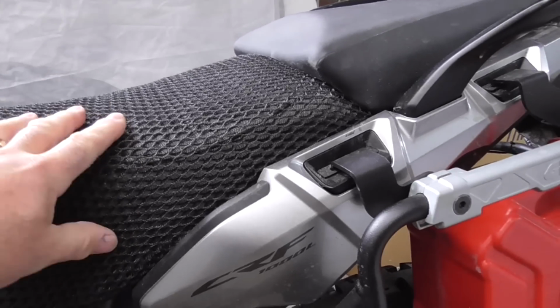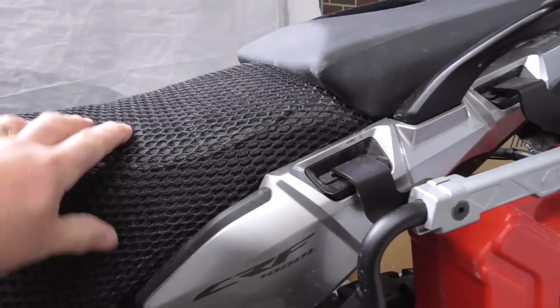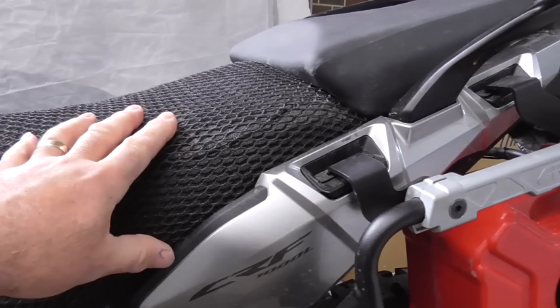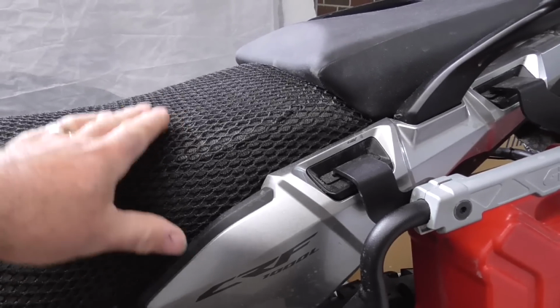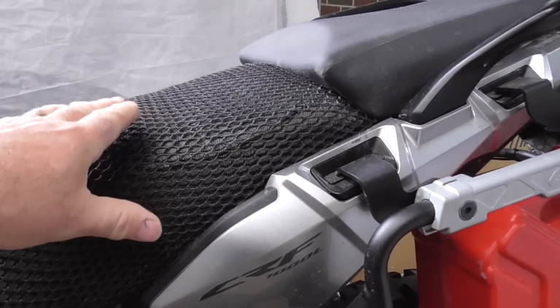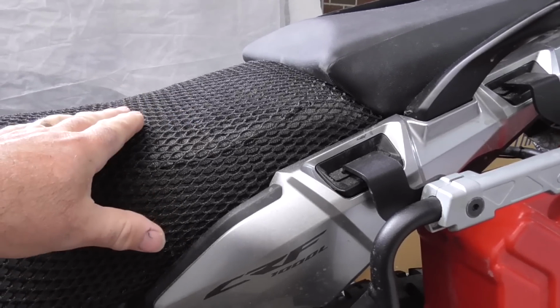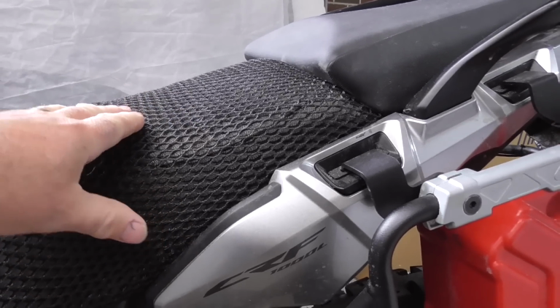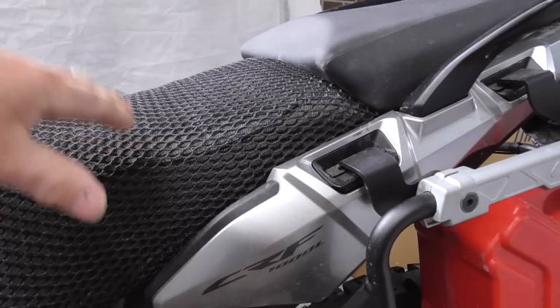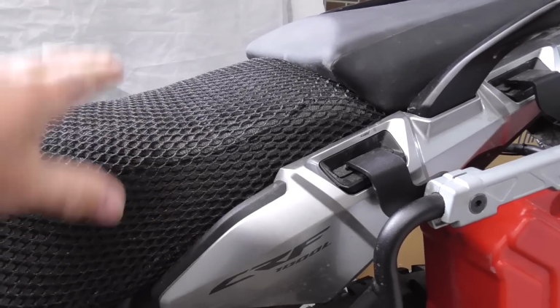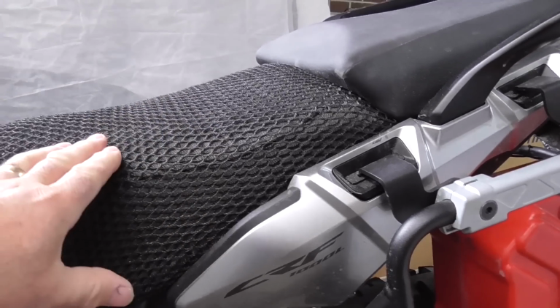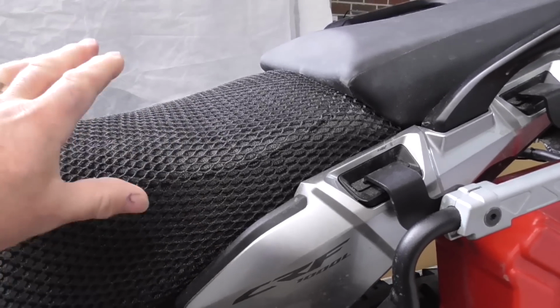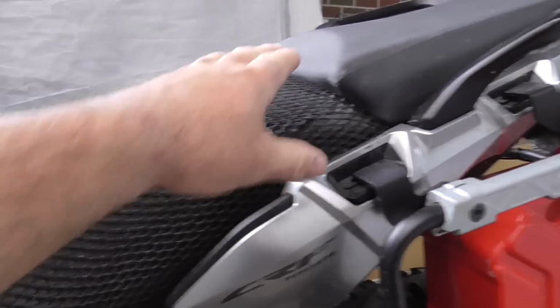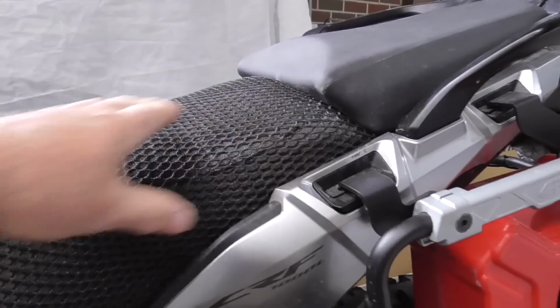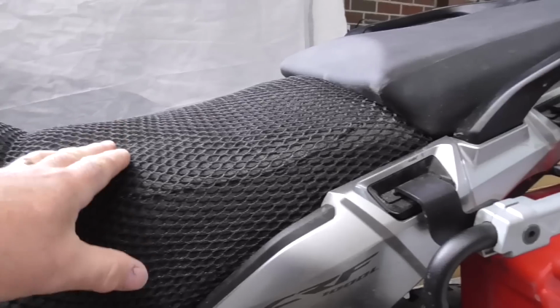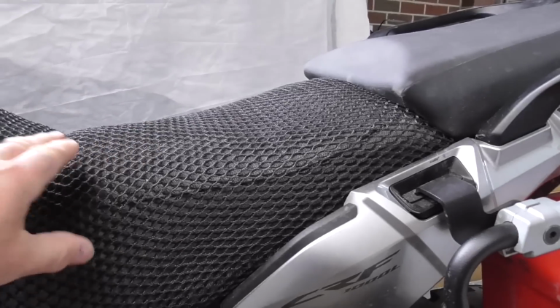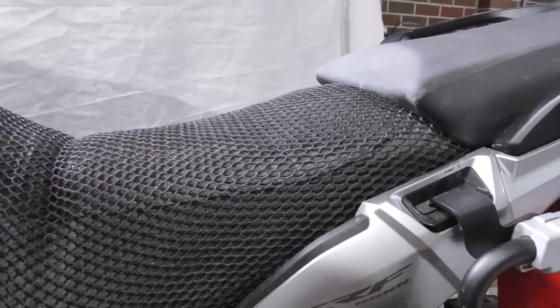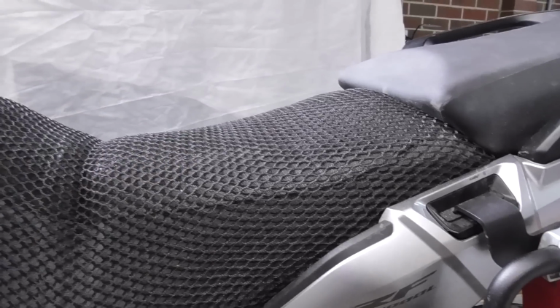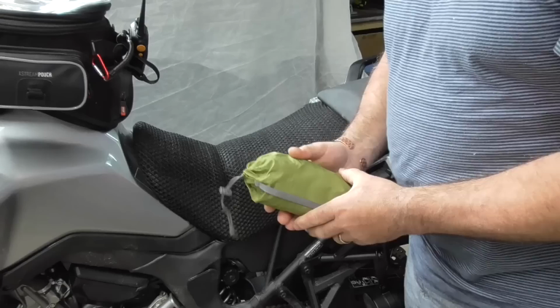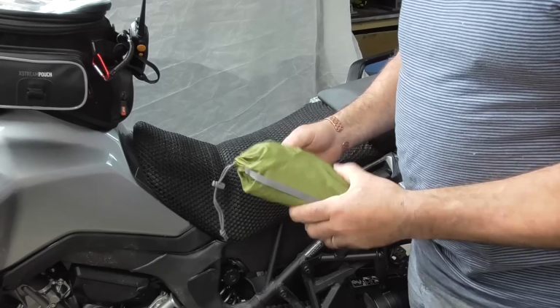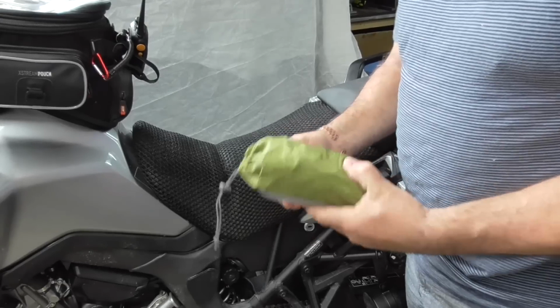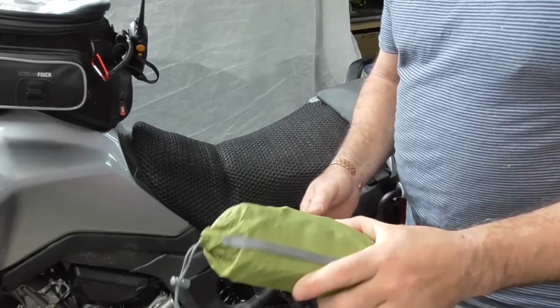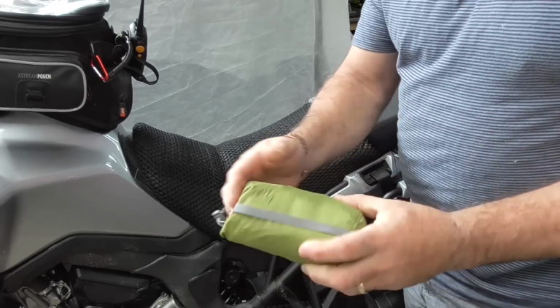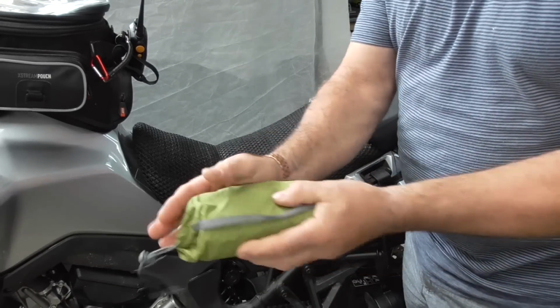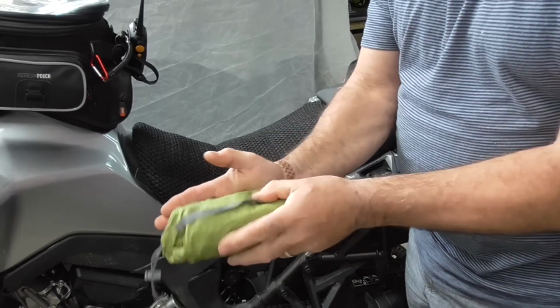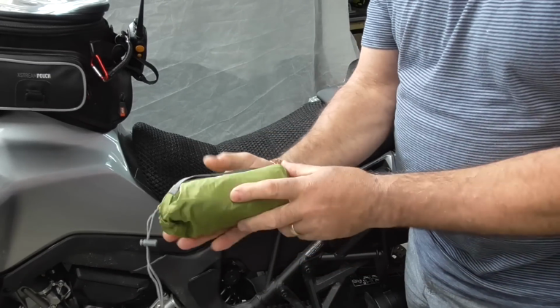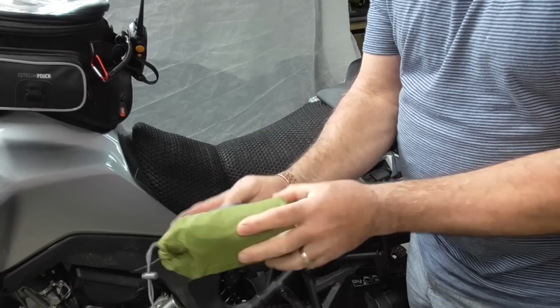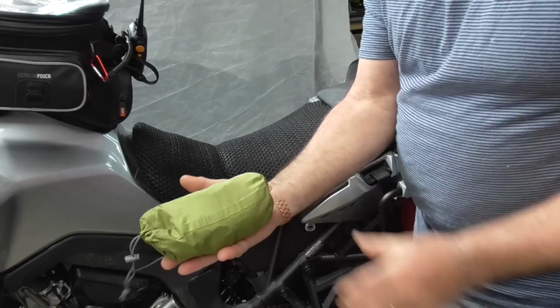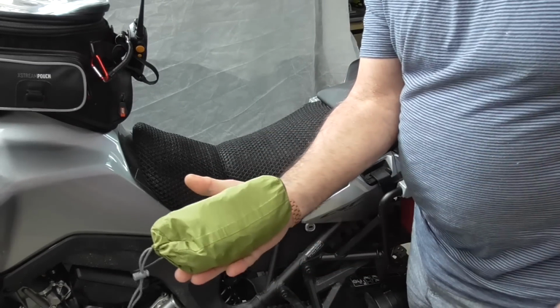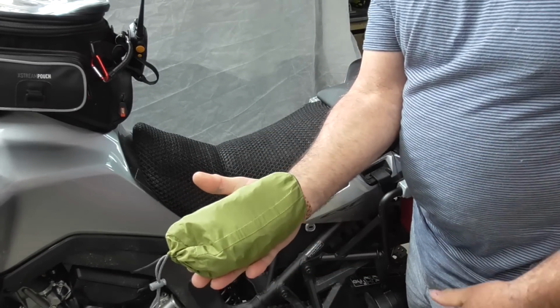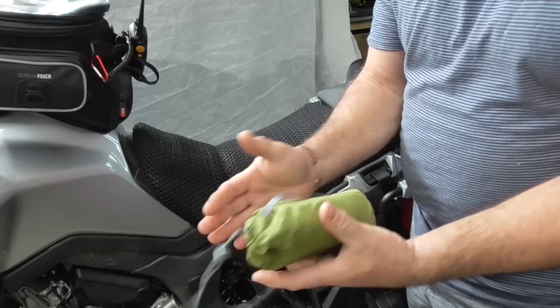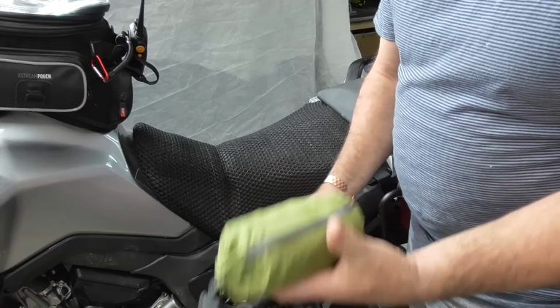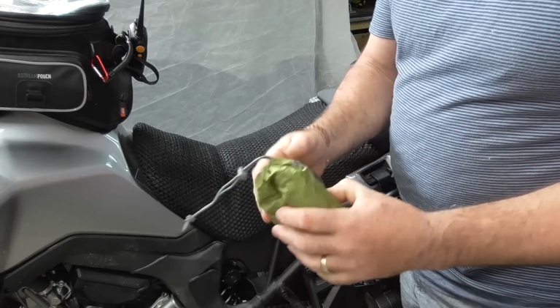My theory is, because I've padded this up a little bit more and then adding this on top again, I'll be back at the original seat height. You can see it's quite small — it's about the size of the palm of my hand and it weighs nothing.